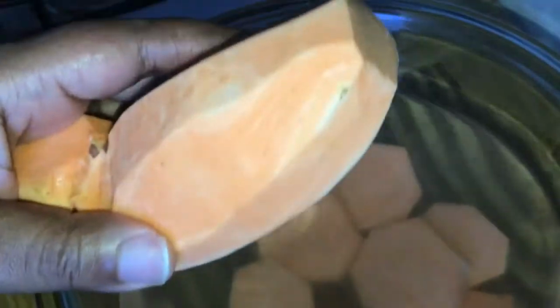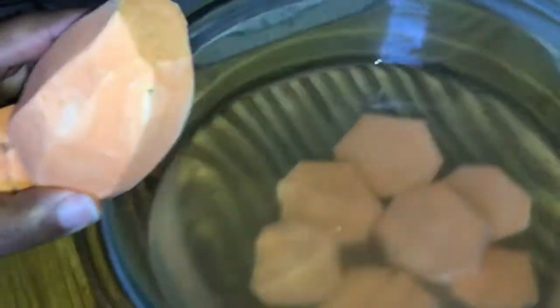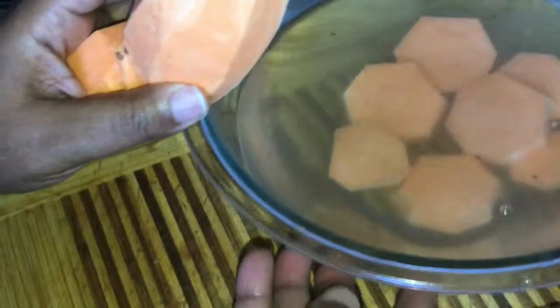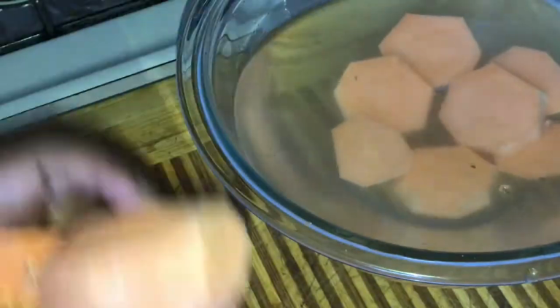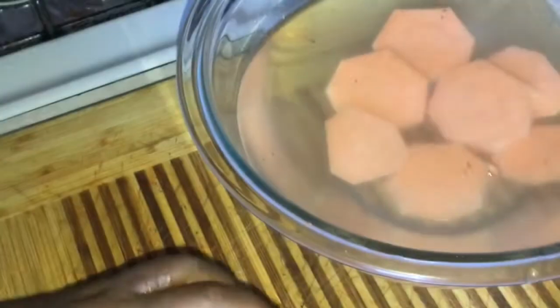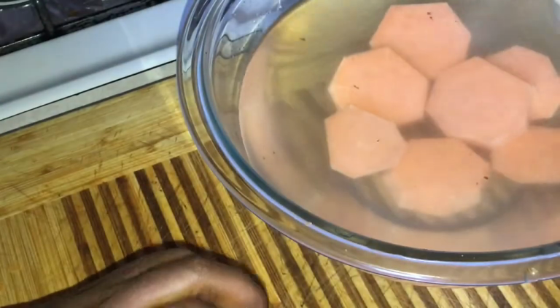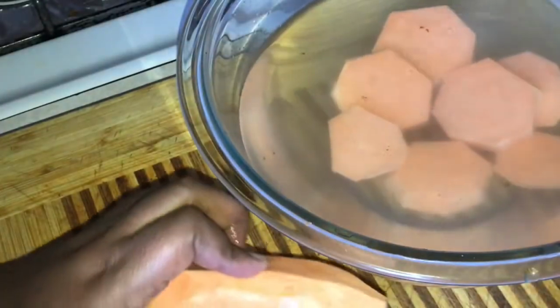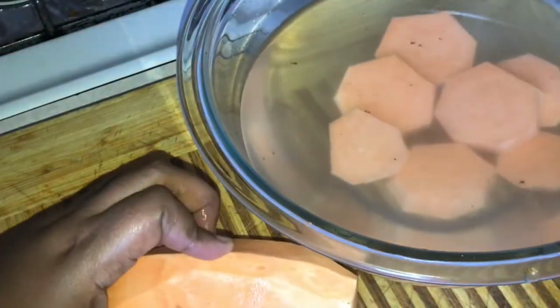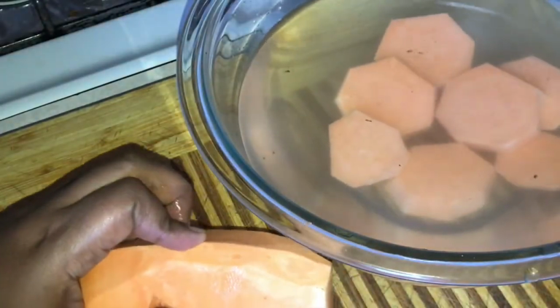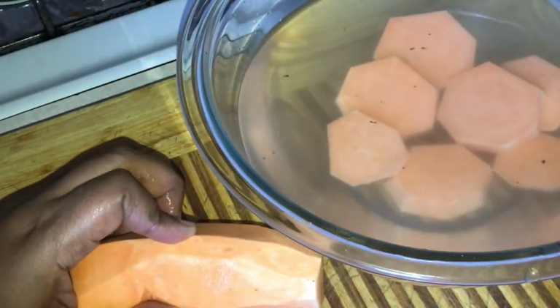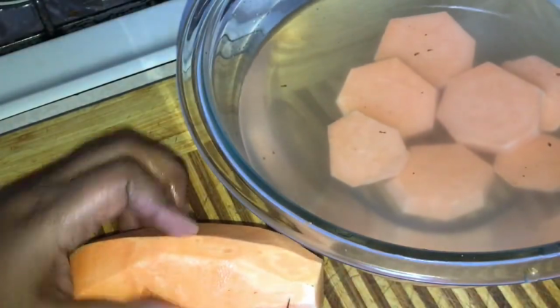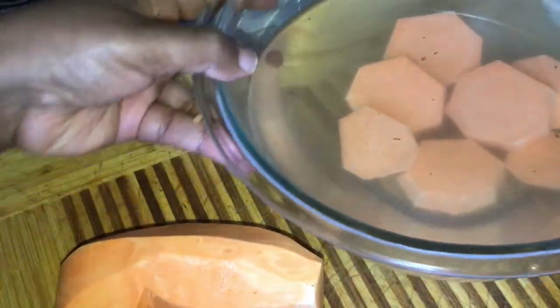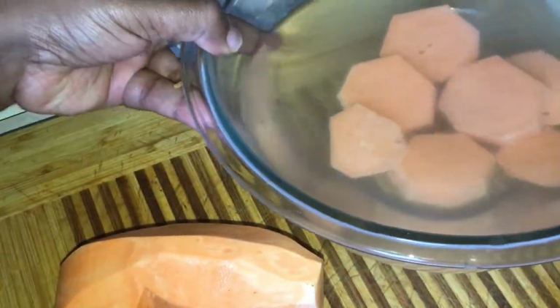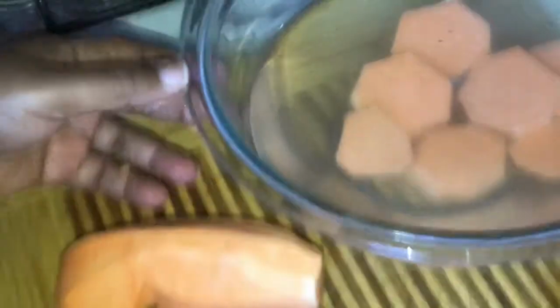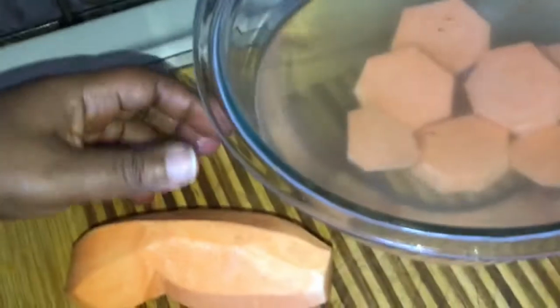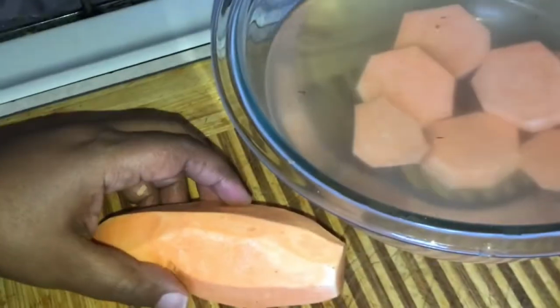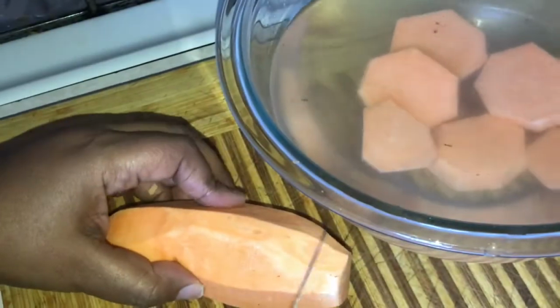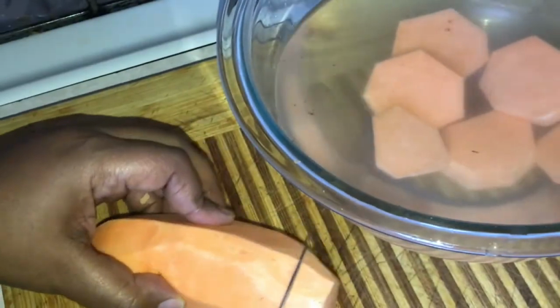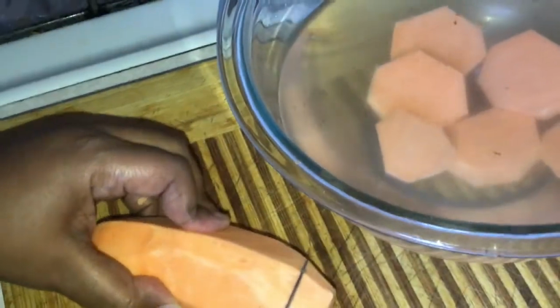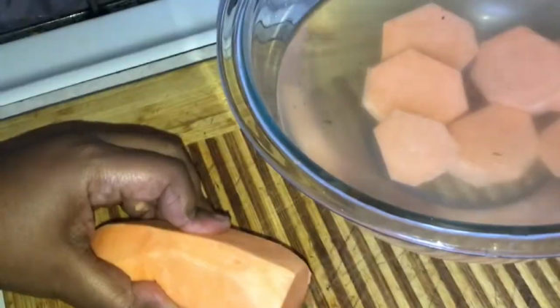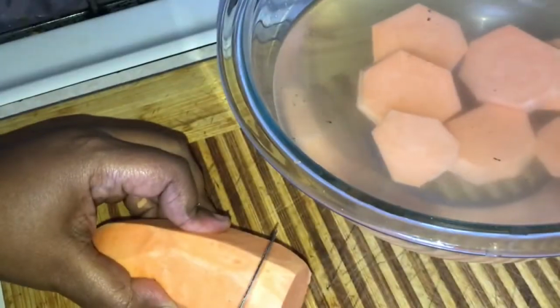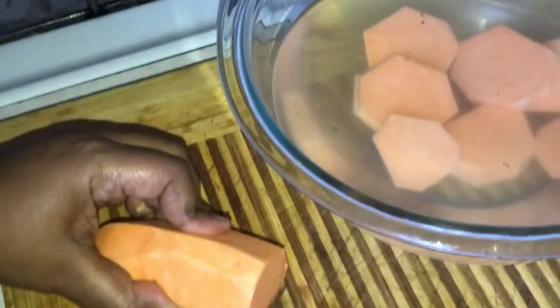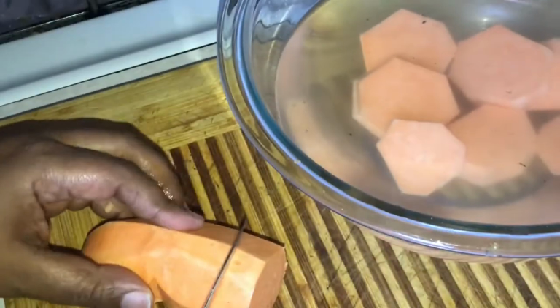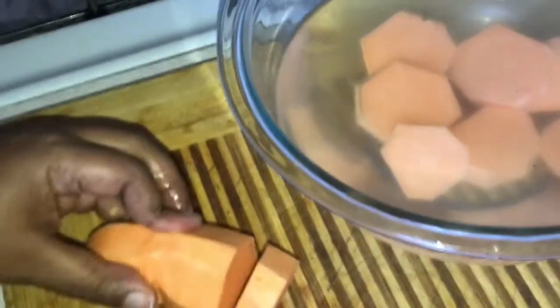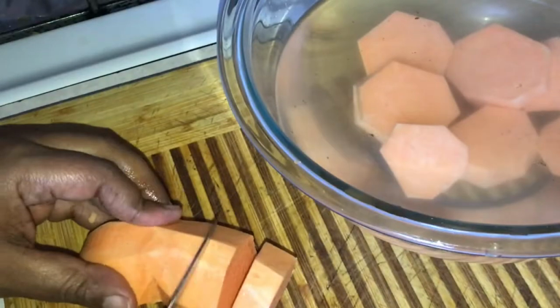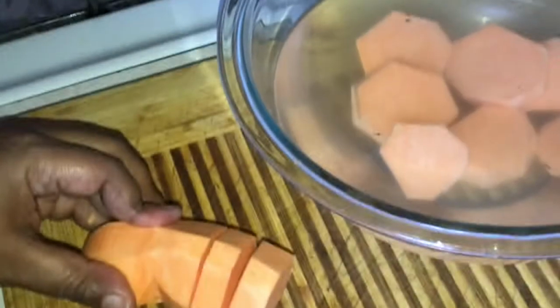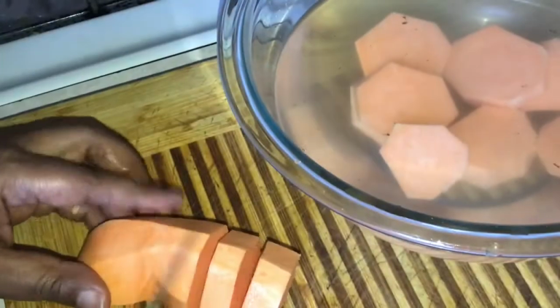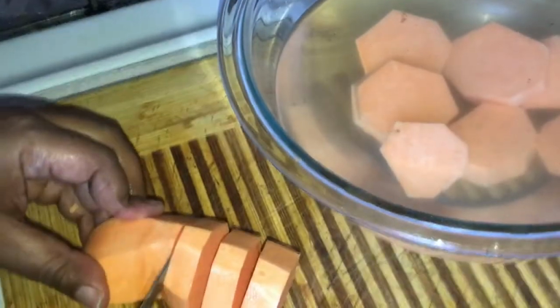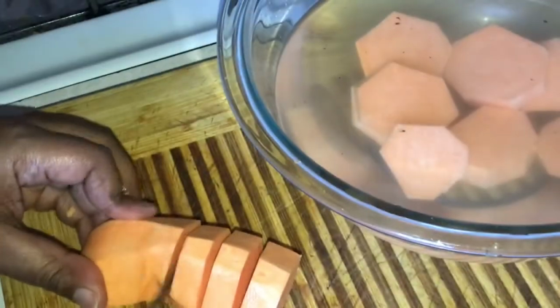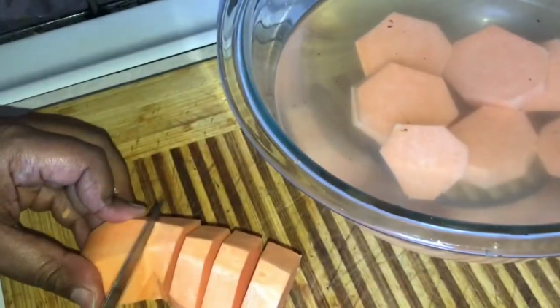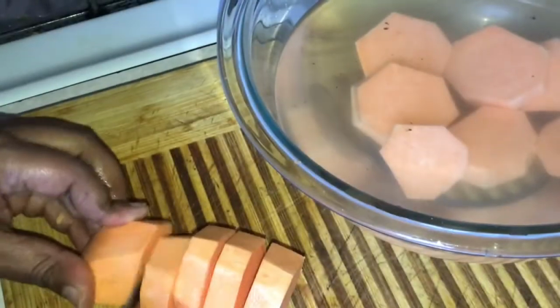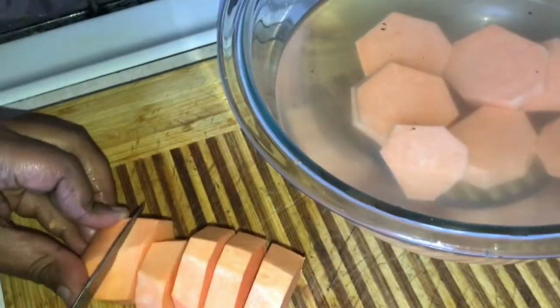After I've peeled it, all I do is lay it down and chop it into slices. You can cube it up or chop it however you want. This is just the way I do it — it's the quickest way to get this recipe going.